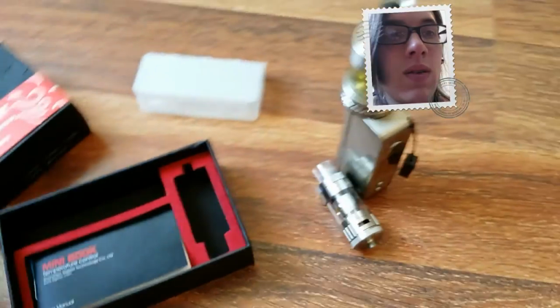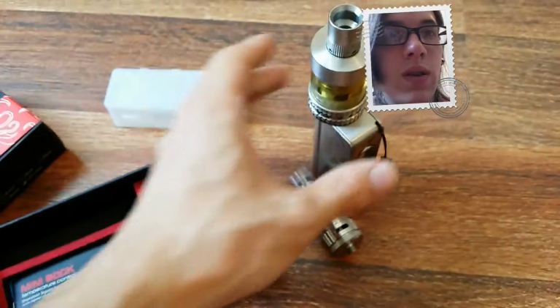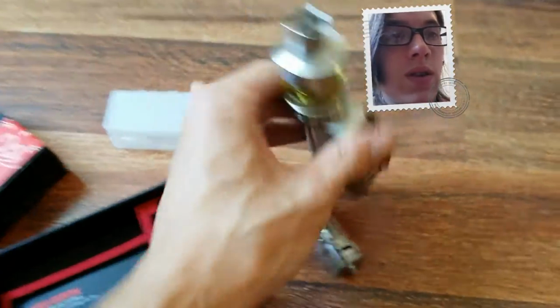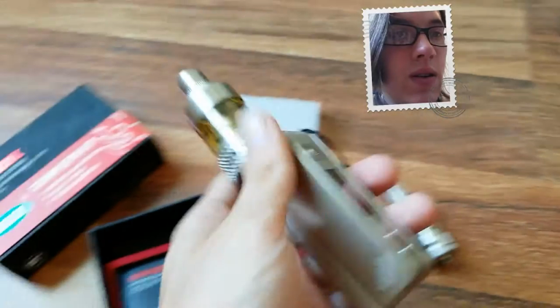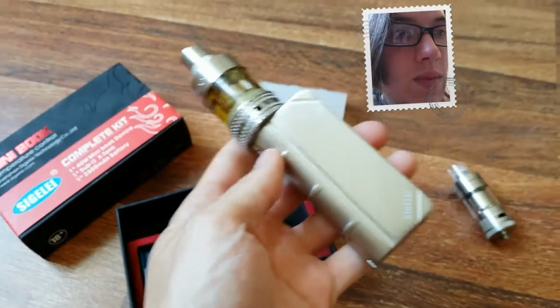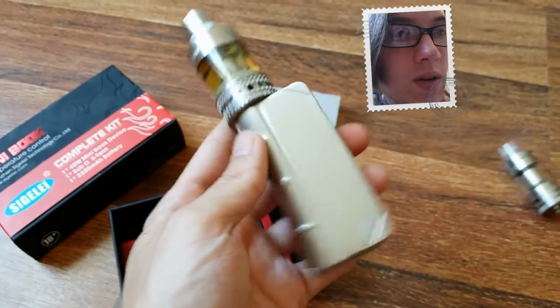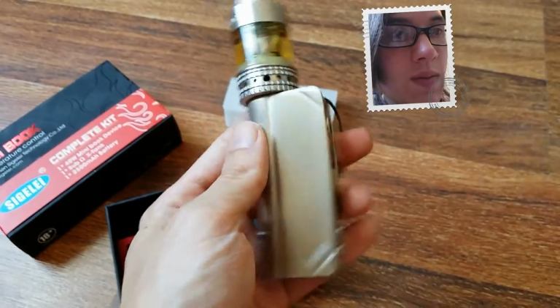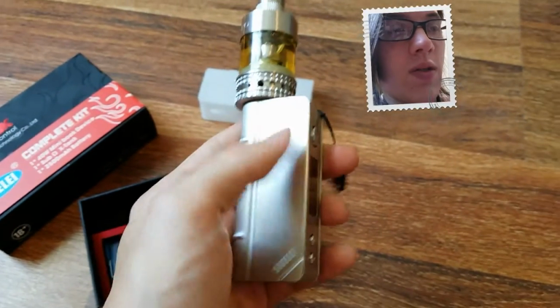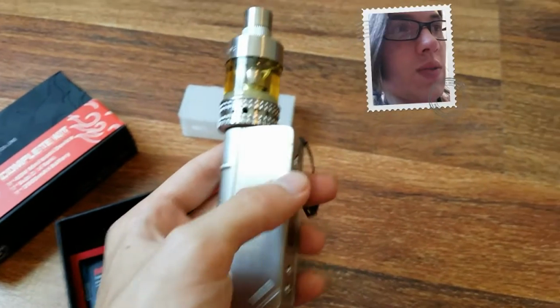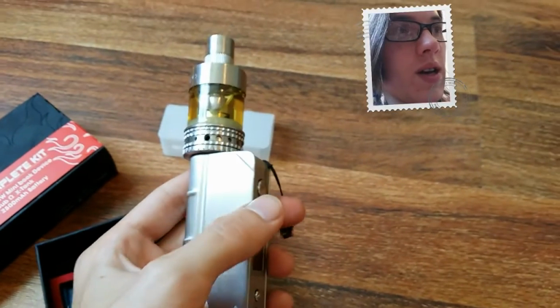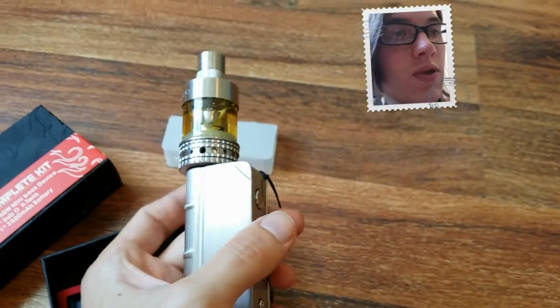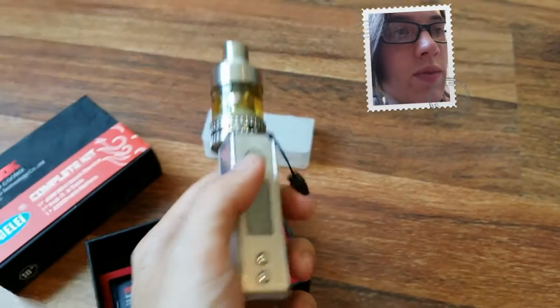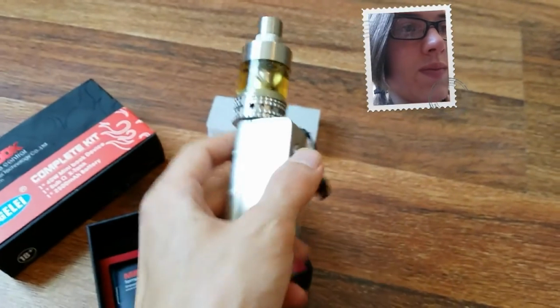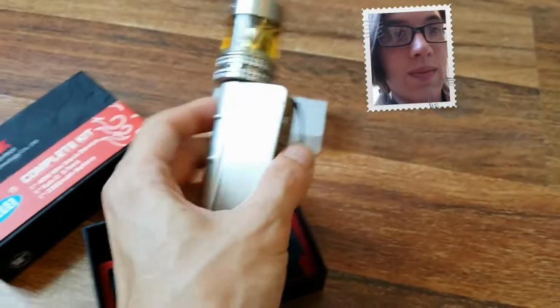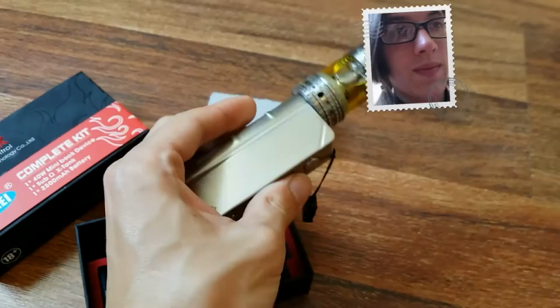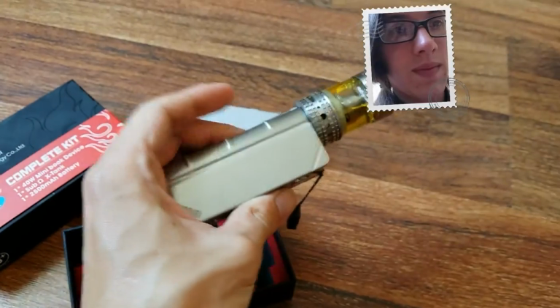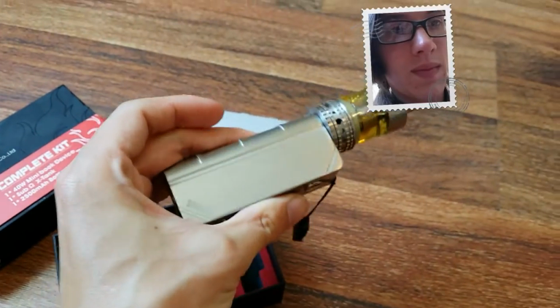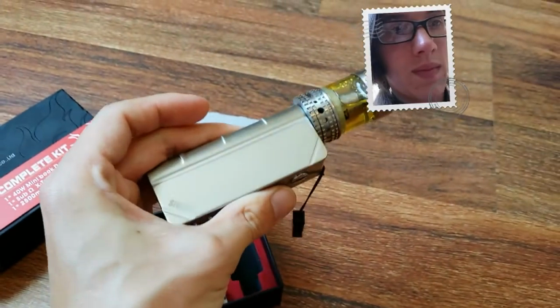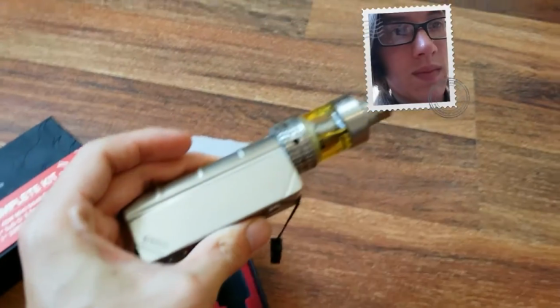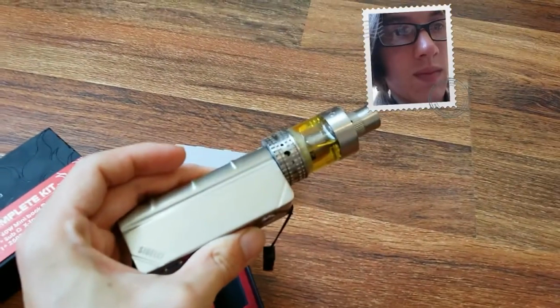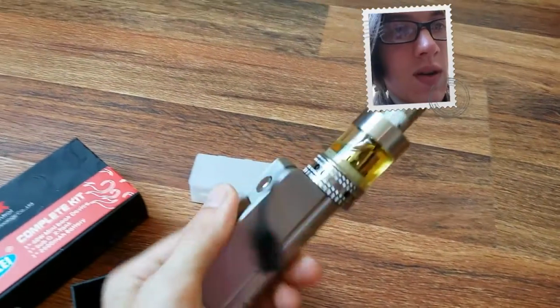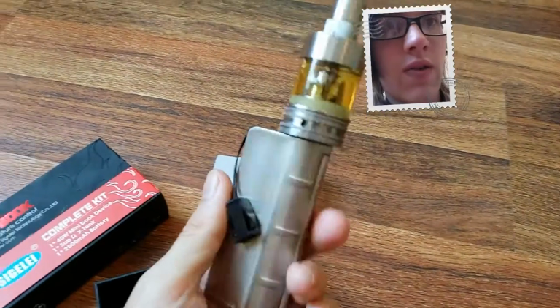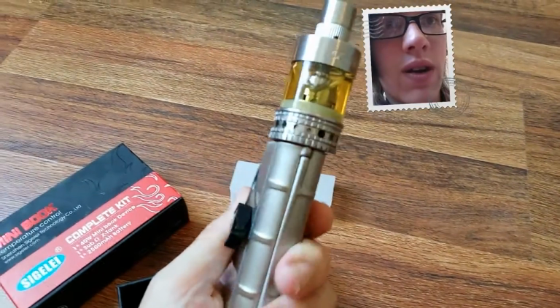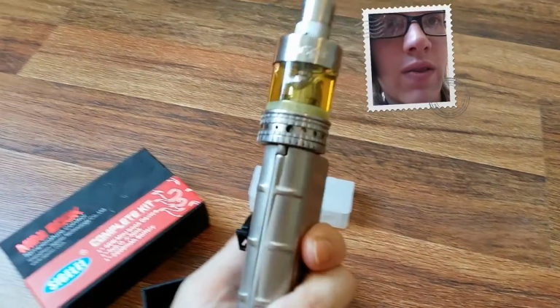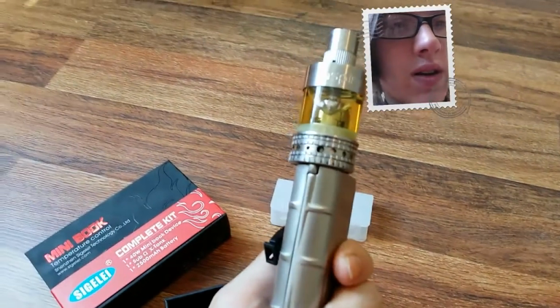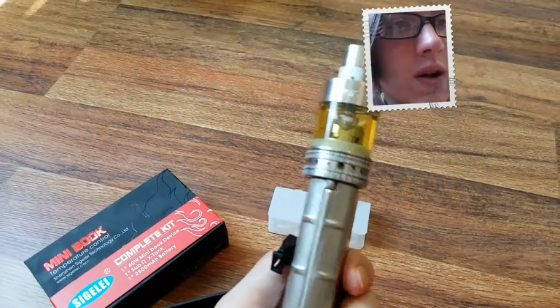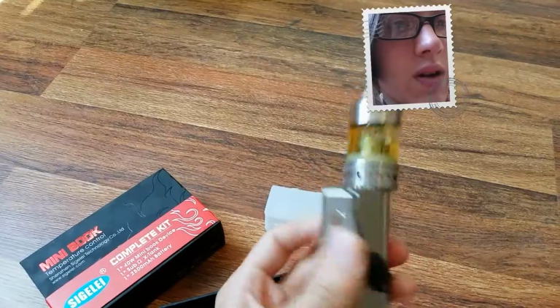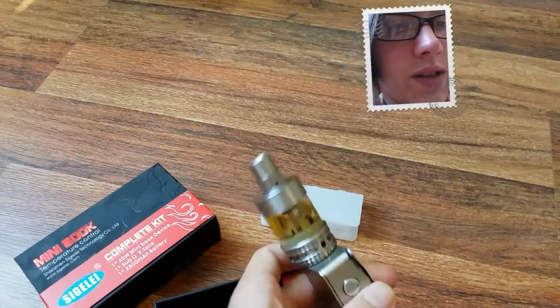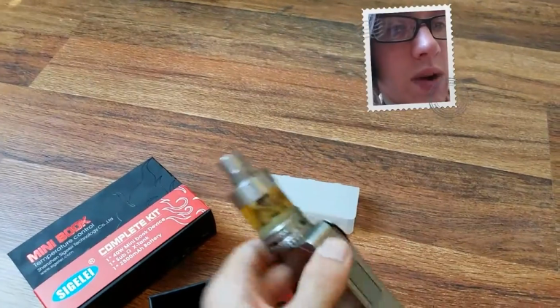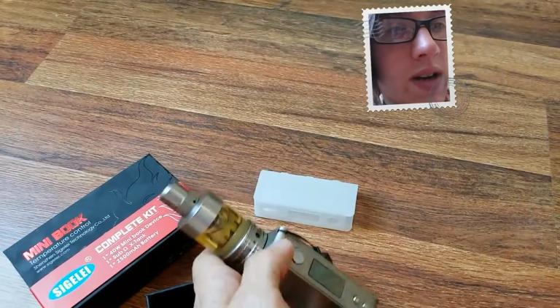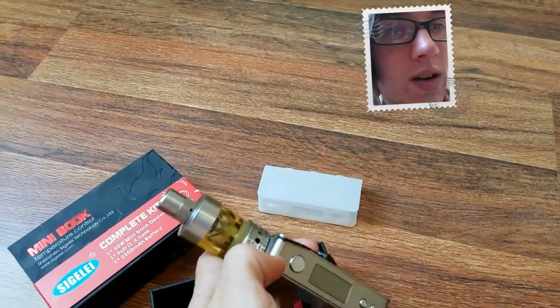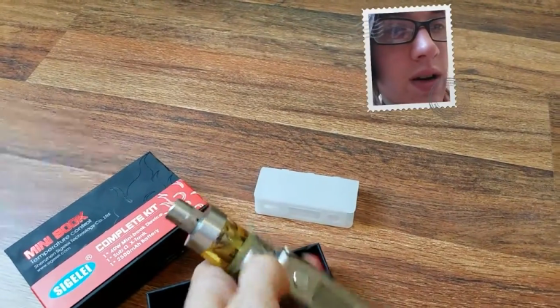So here's the Mini Book as I call it. Right now I have my Aspire Lentis mega tank on here.